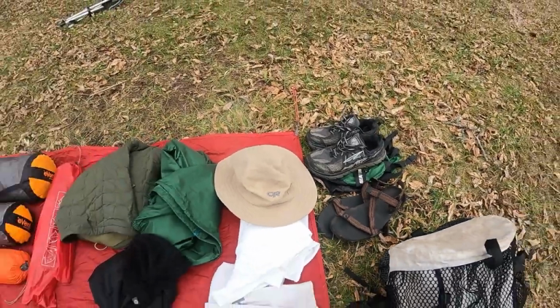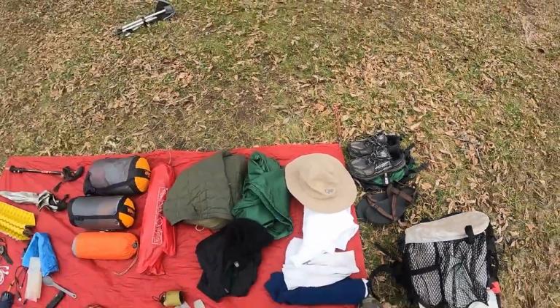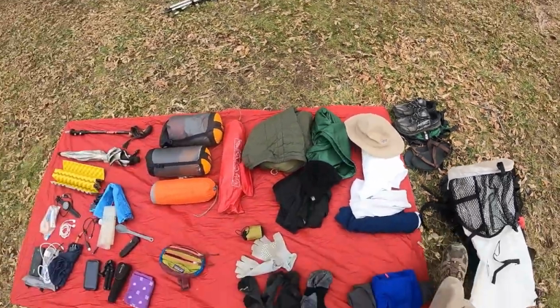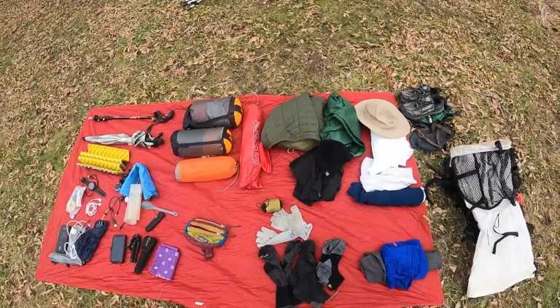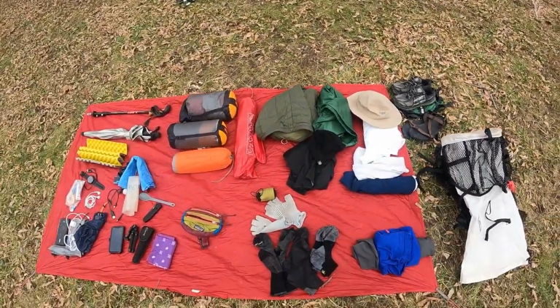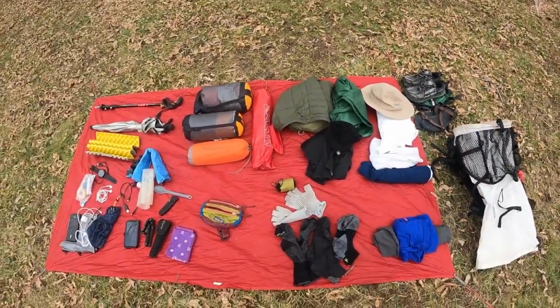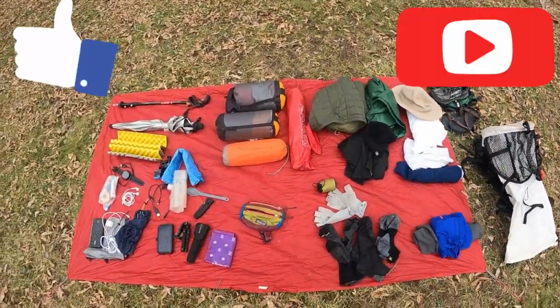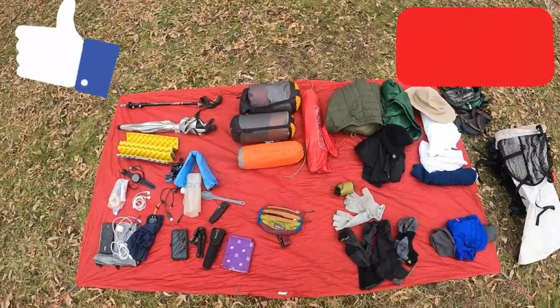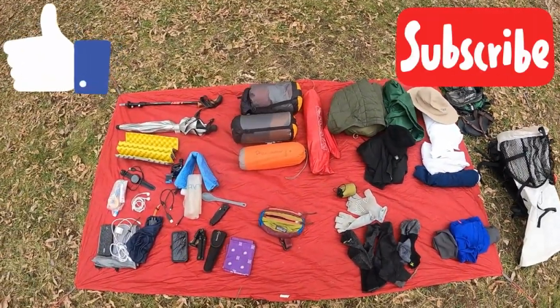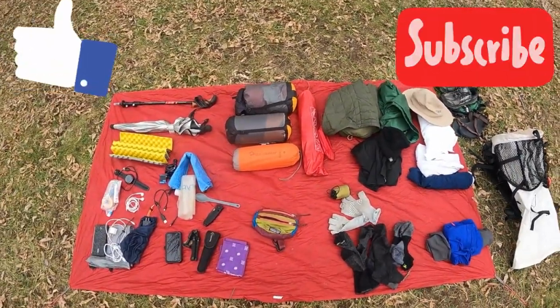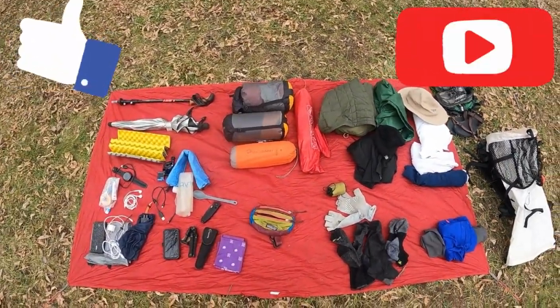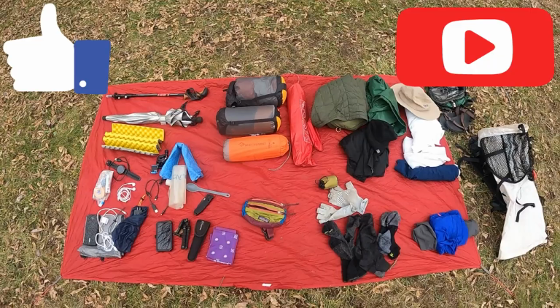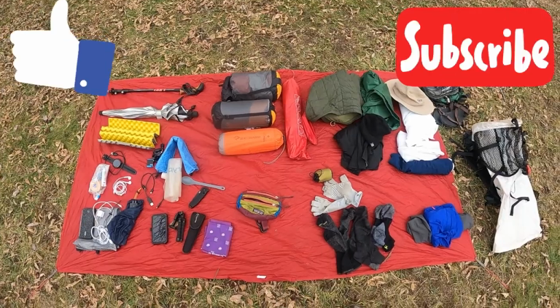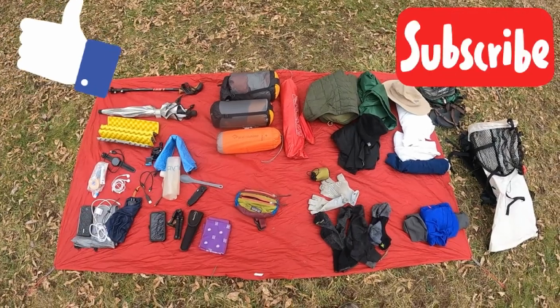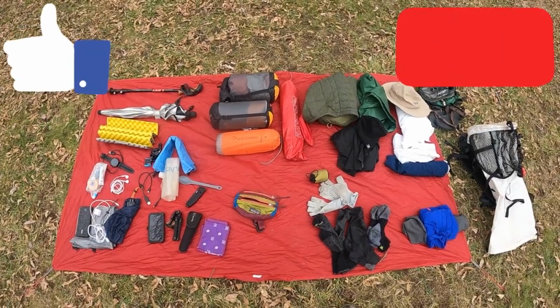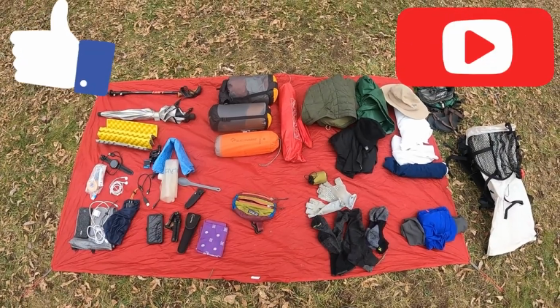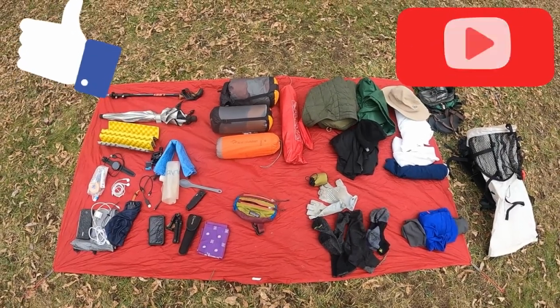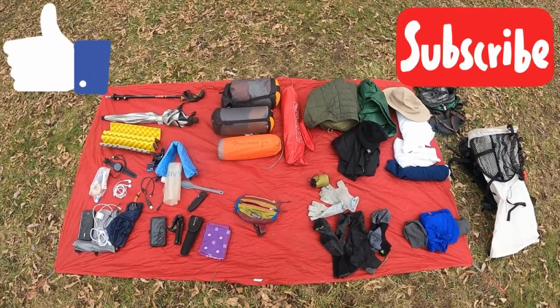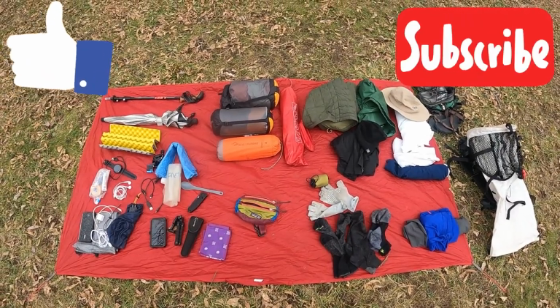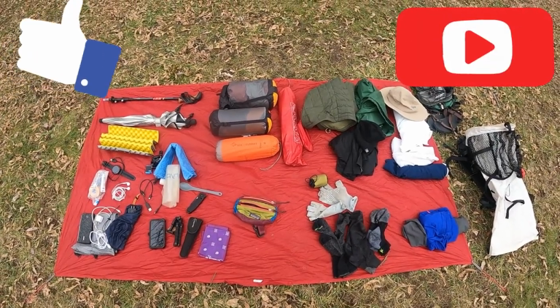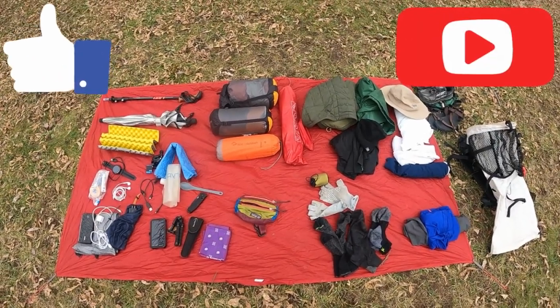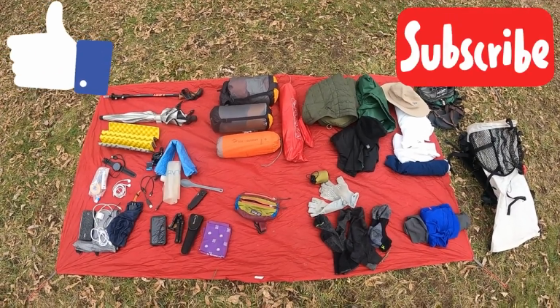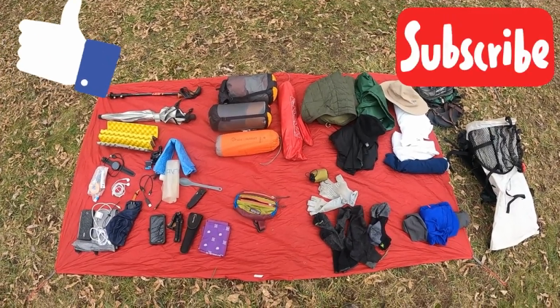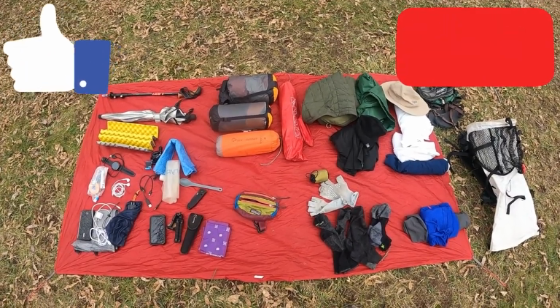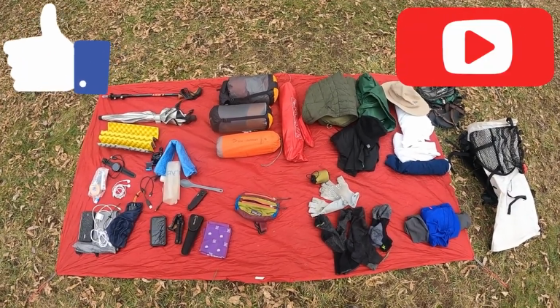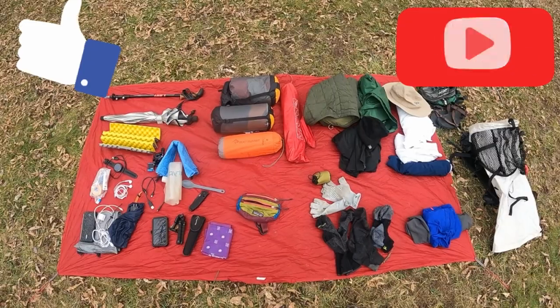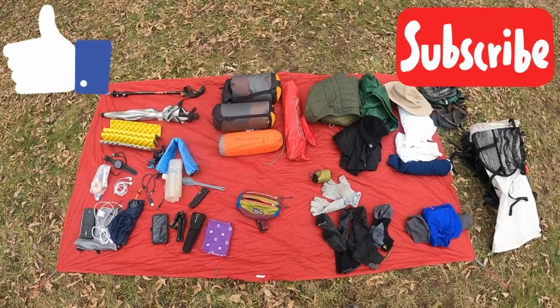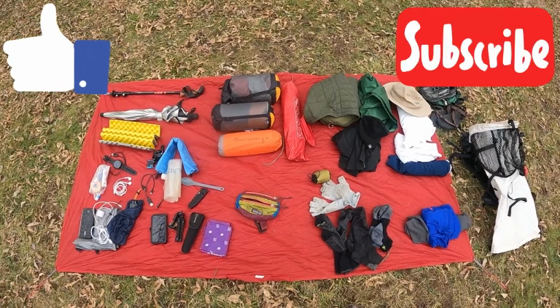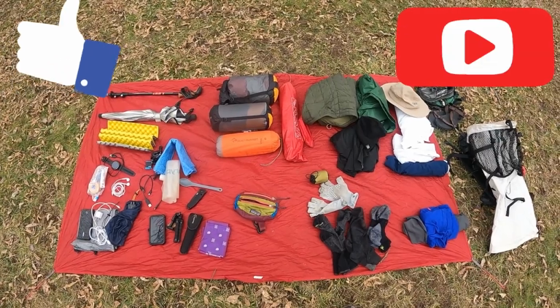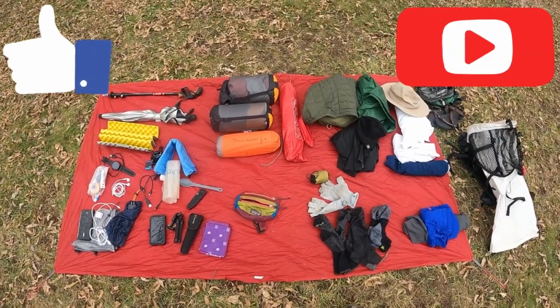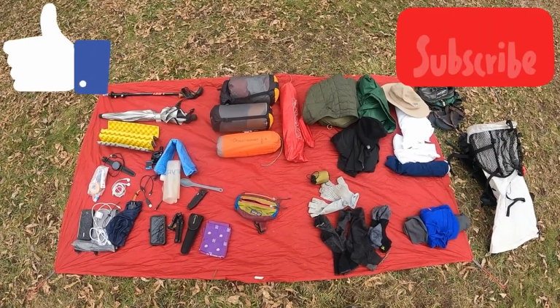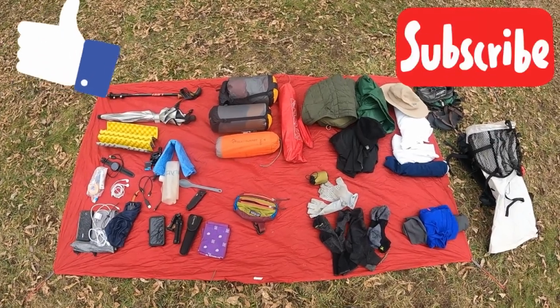So yeah, that just about covers it all y'all. Appreciate you watching and stay tuned — I think I'll have a four-part series for the Florida Trail coming up. Thanks for watching. Happy trails.